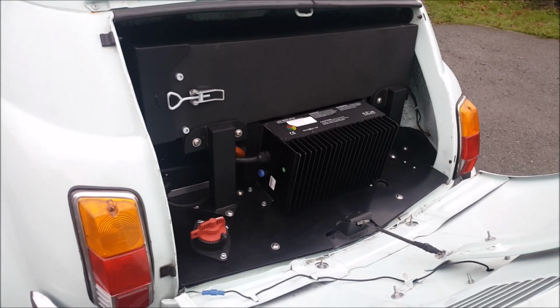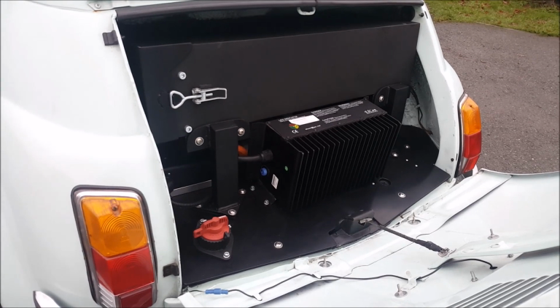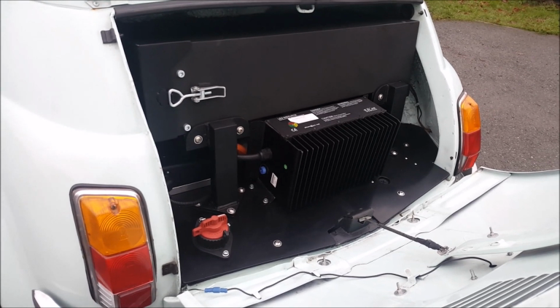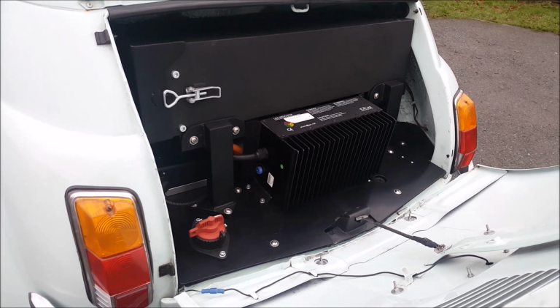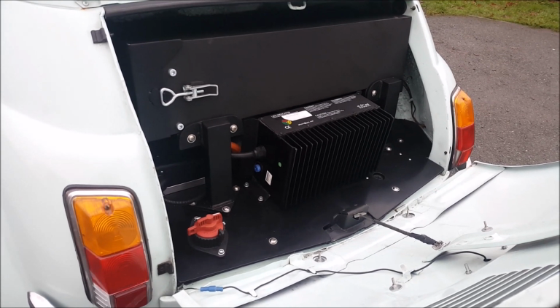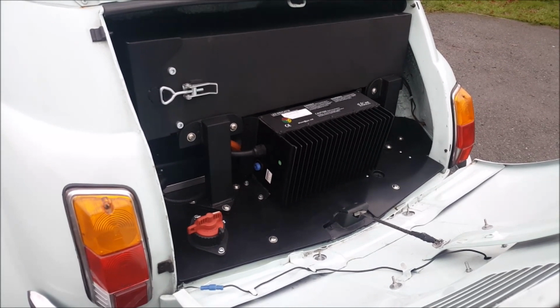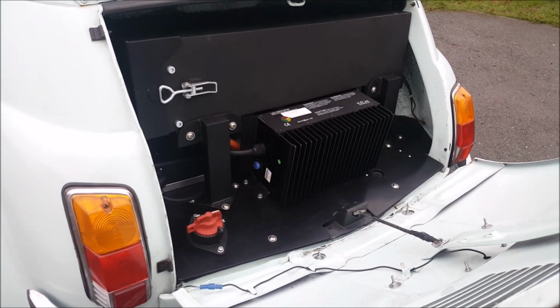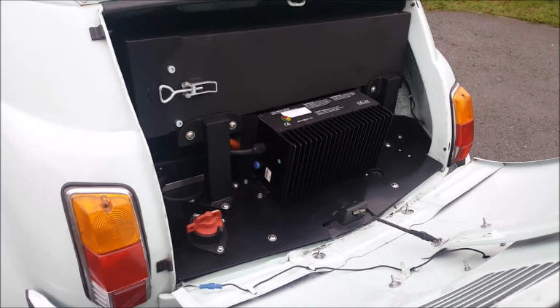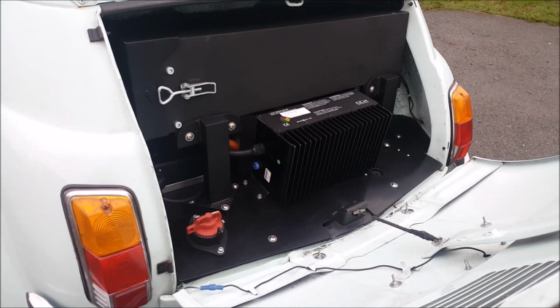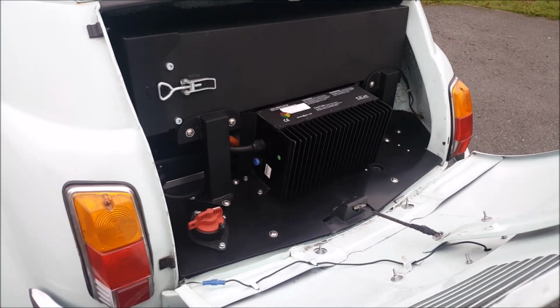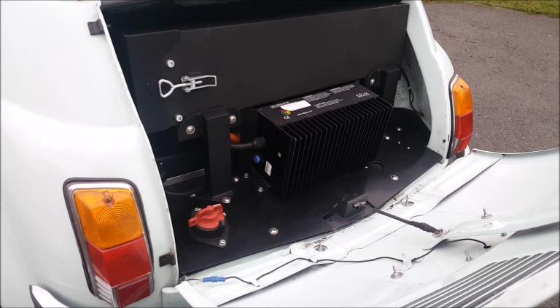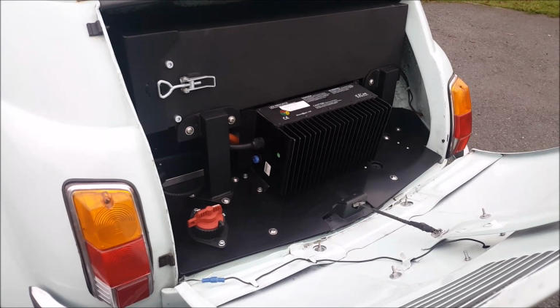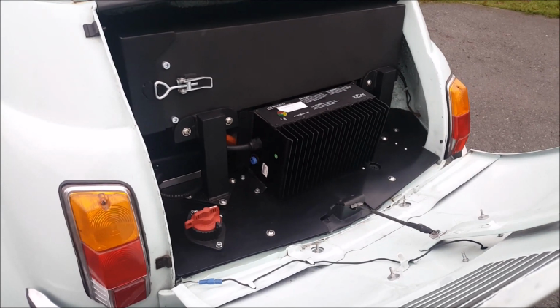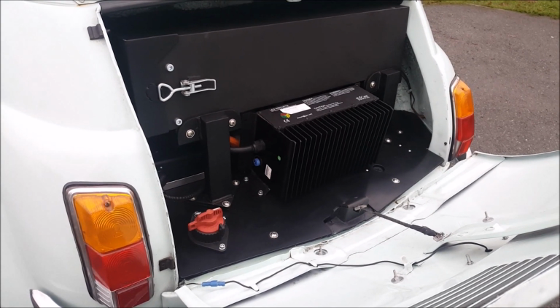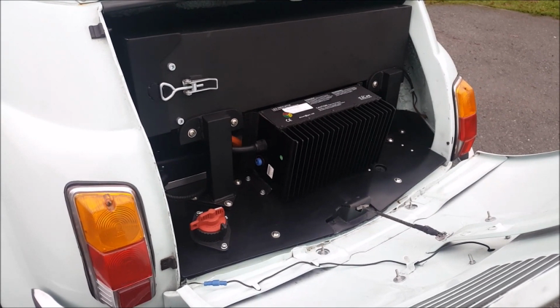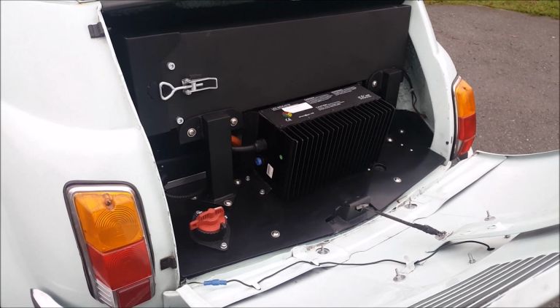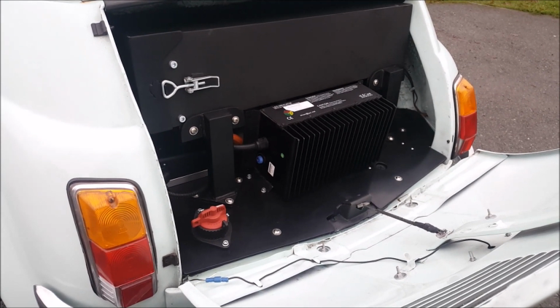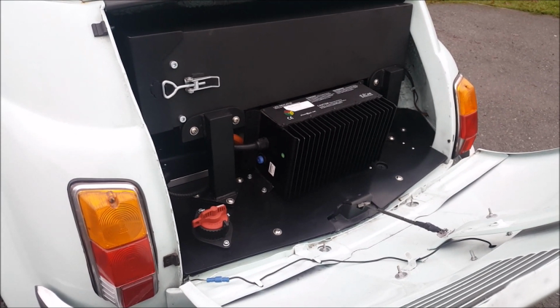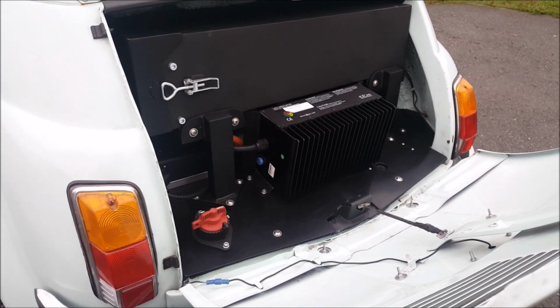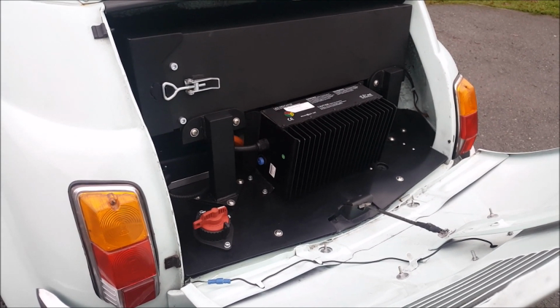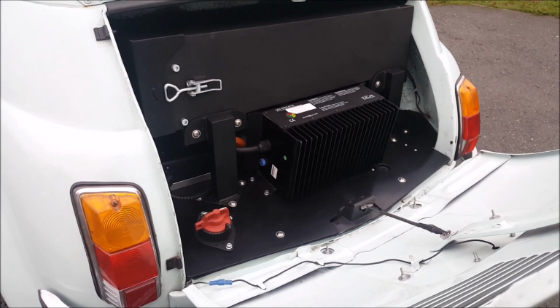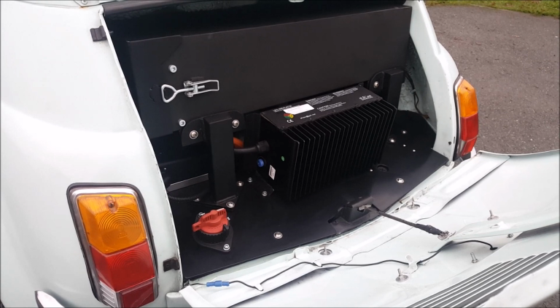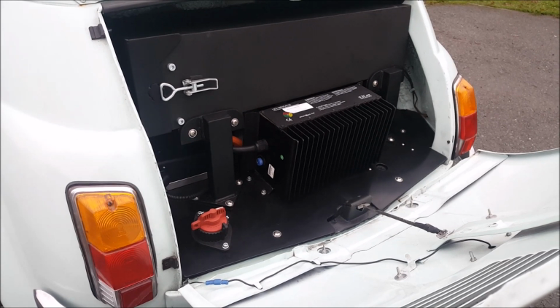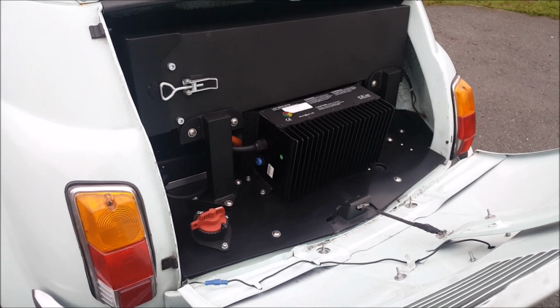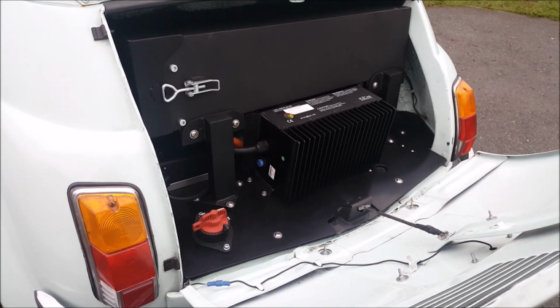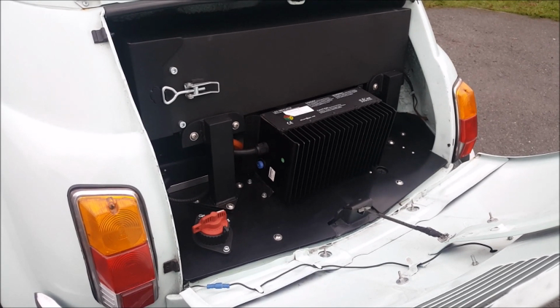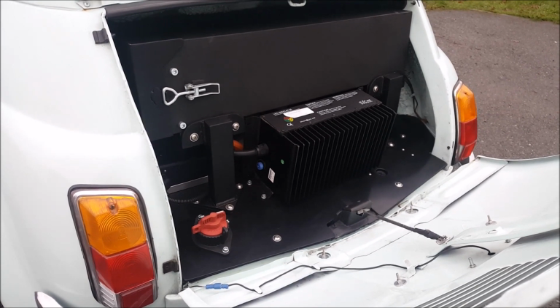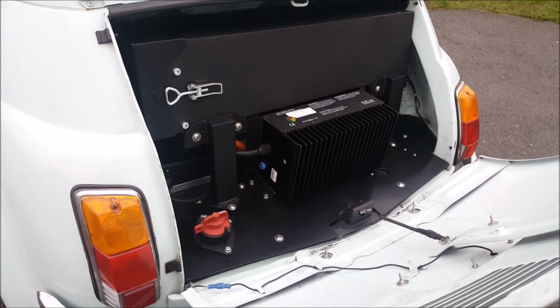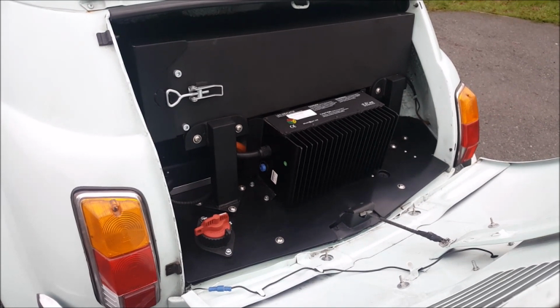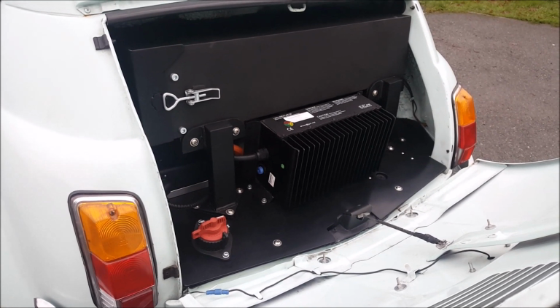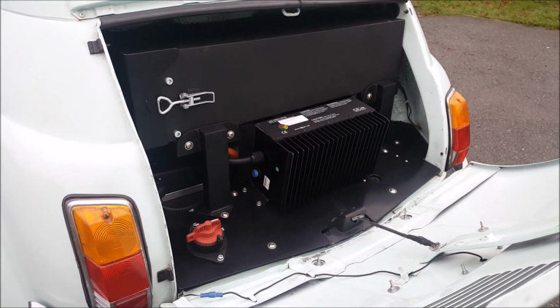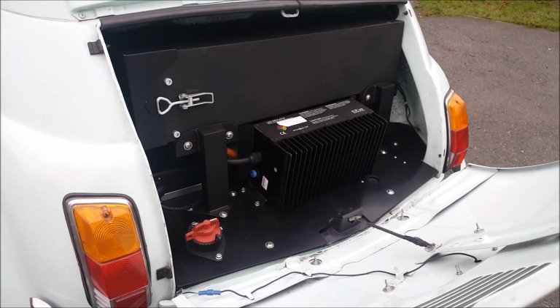You've got the charger there which you can see in the foreground, the isolator there on the bottom left, and then underneath that you've got an EC three-phase motor and controller giving around about 50 horsepower. I think it's around about 80 foot pounds of torque.